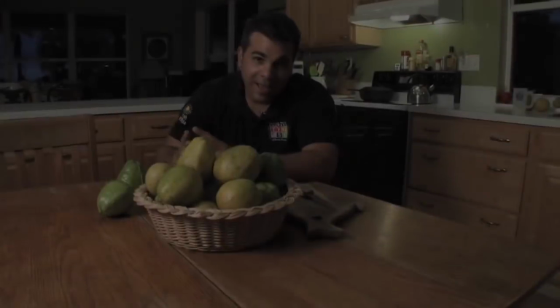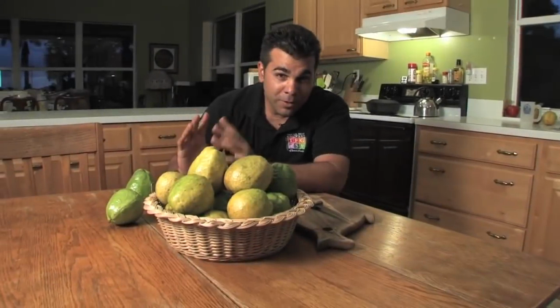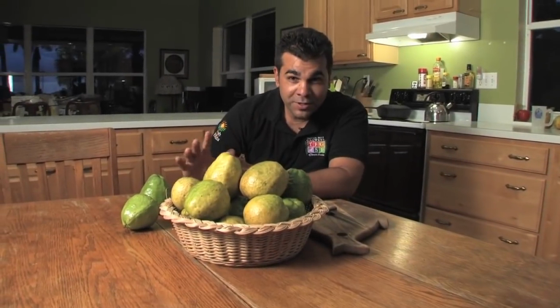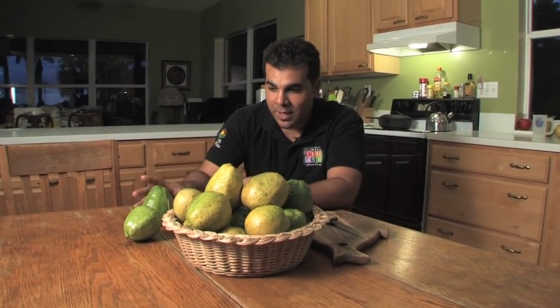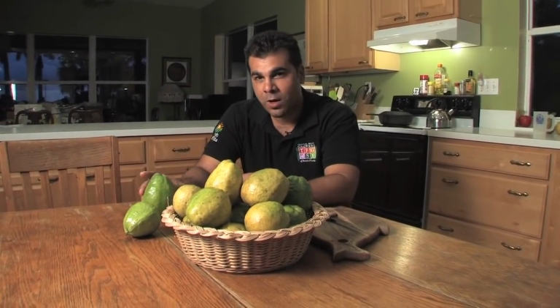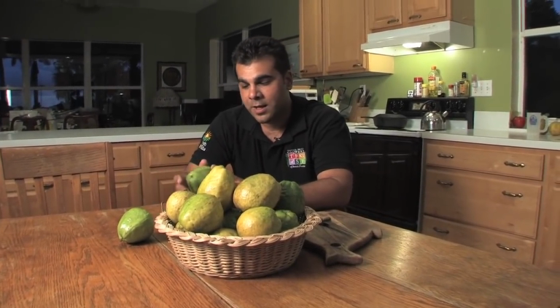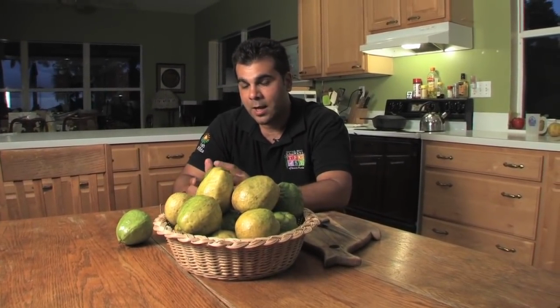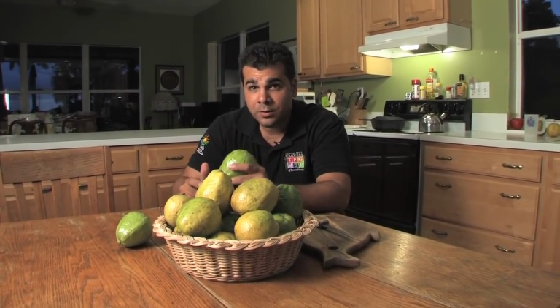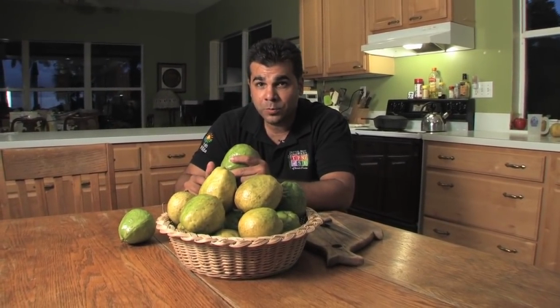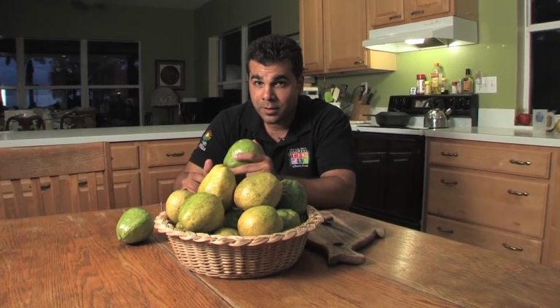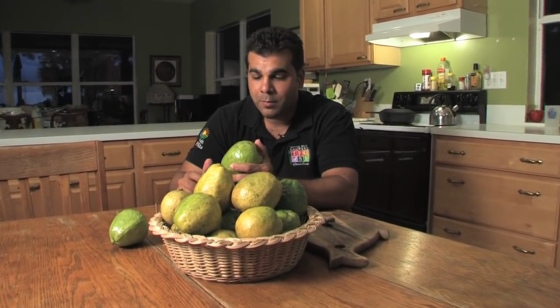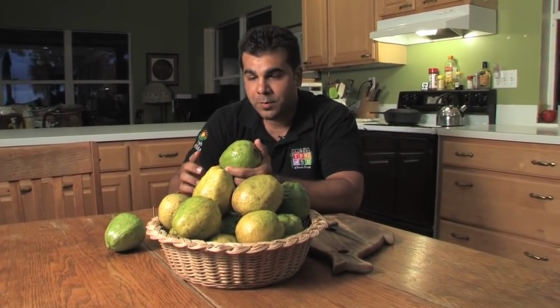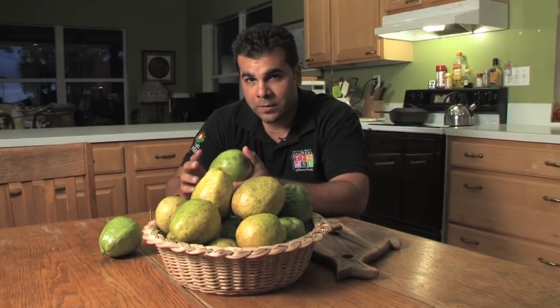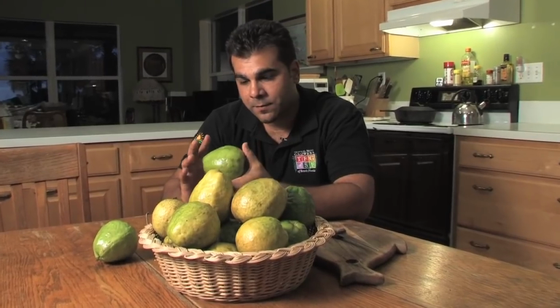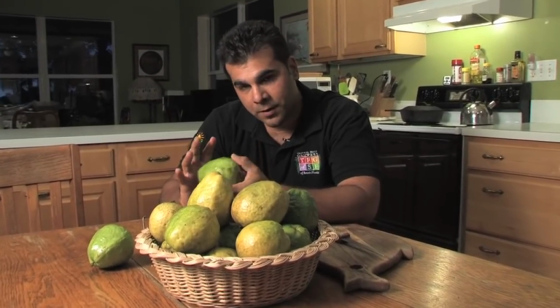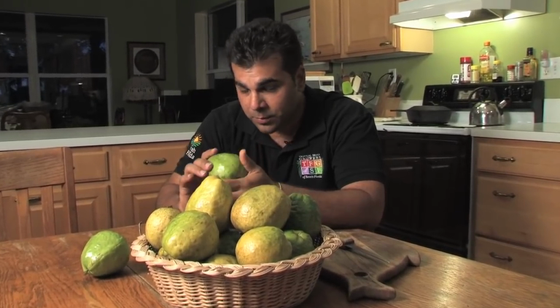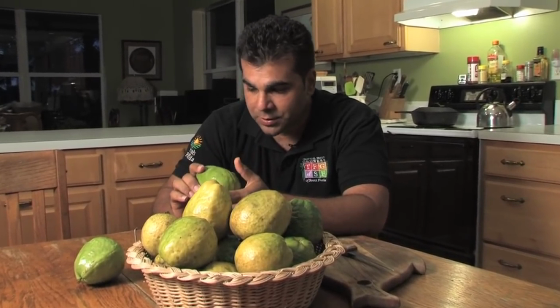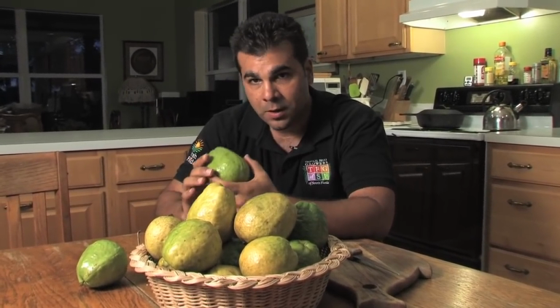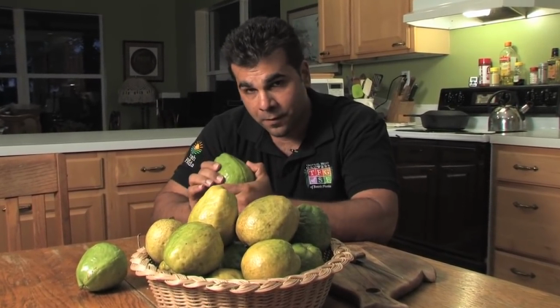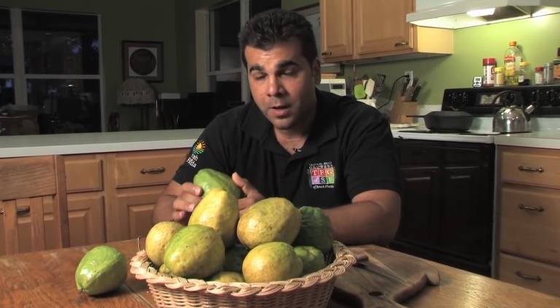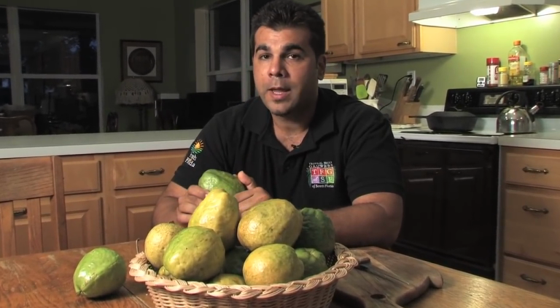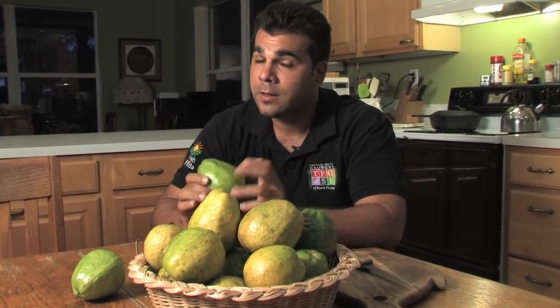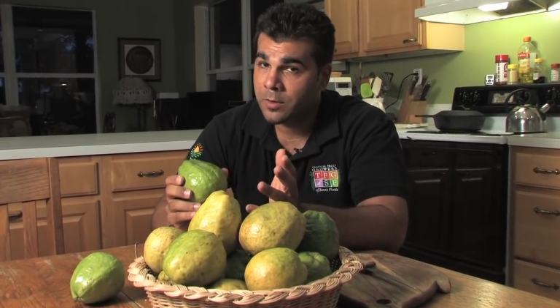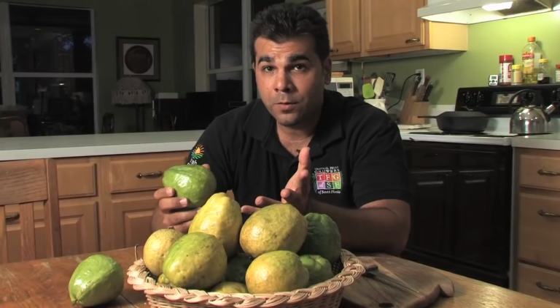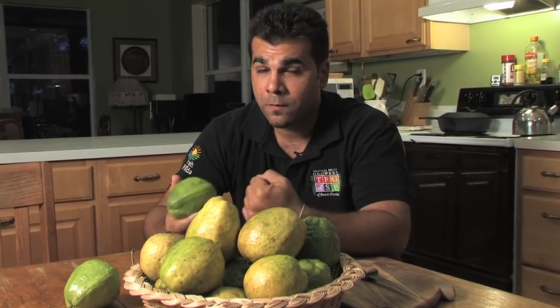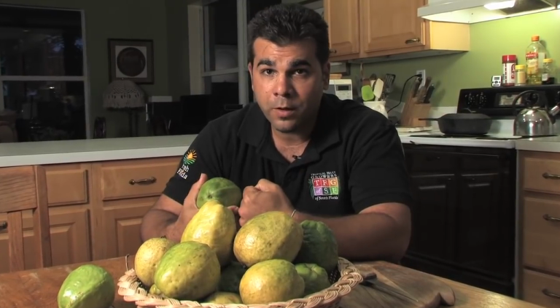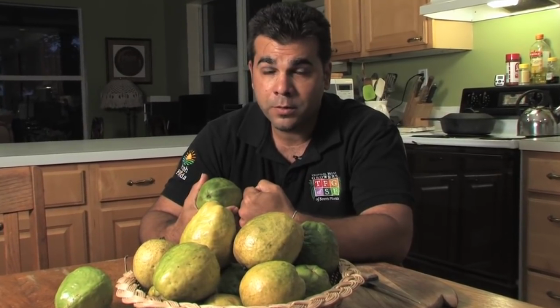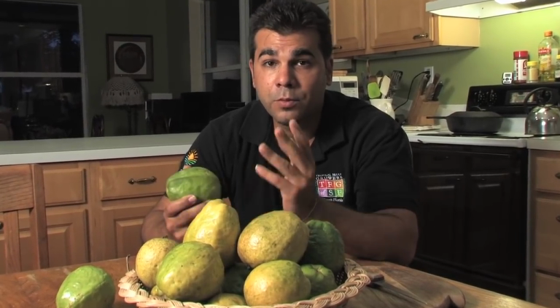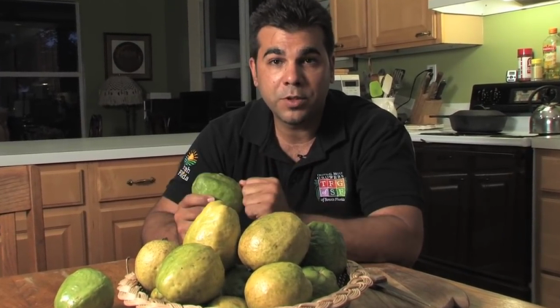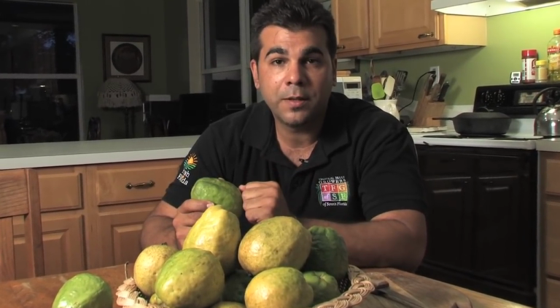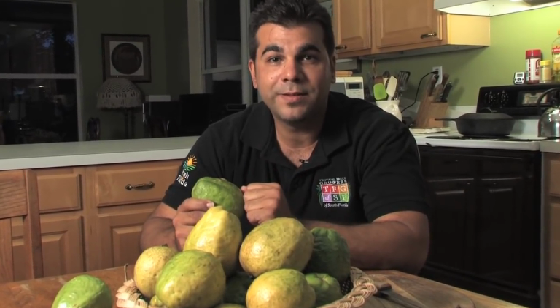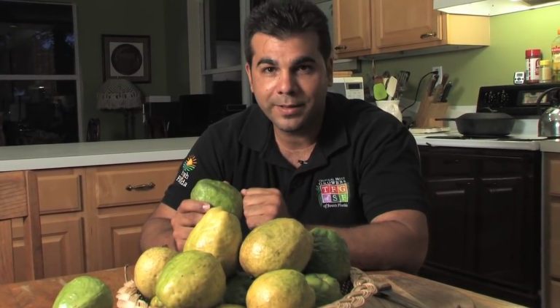Now we're in the kitchen and we have some guavas. When you go to the supermarket, make sure you pick guavas that have very little blemishes and that are firm. And remember, if you order from one of our growers, you will be sure to get the best of the best.